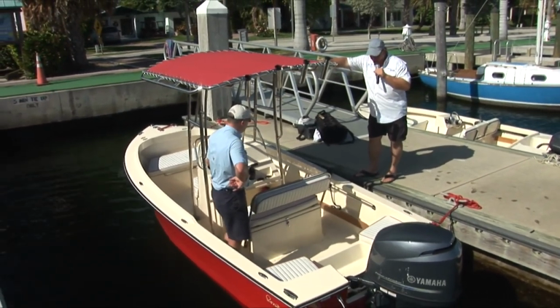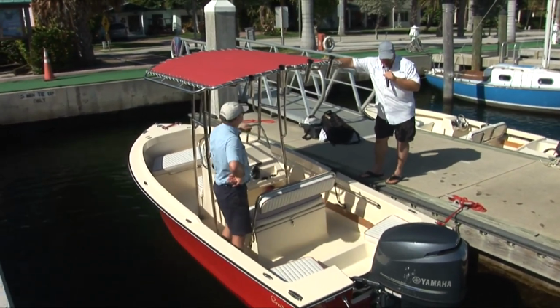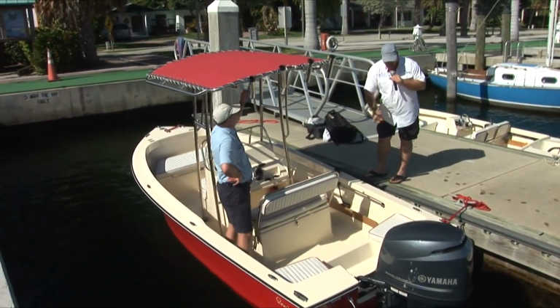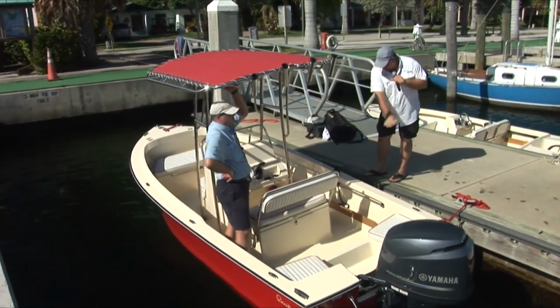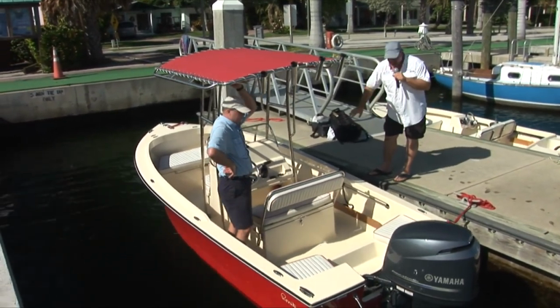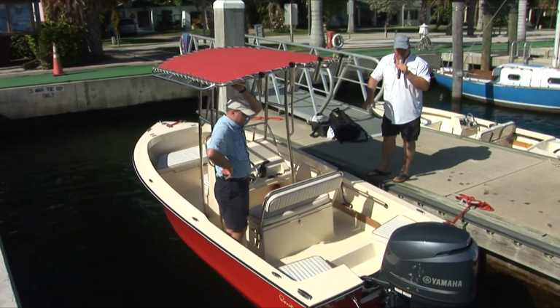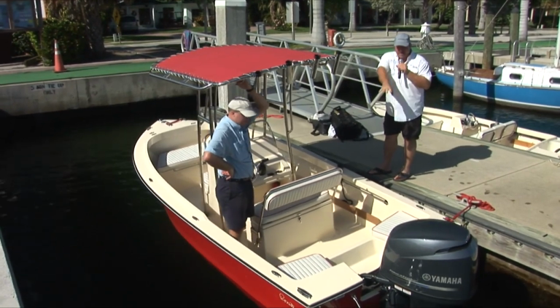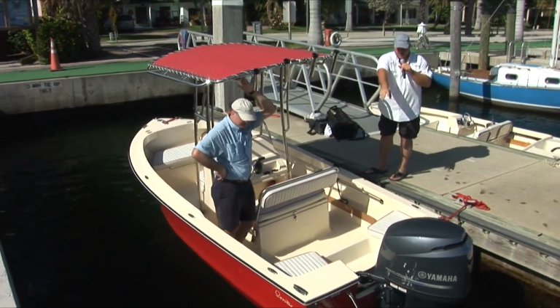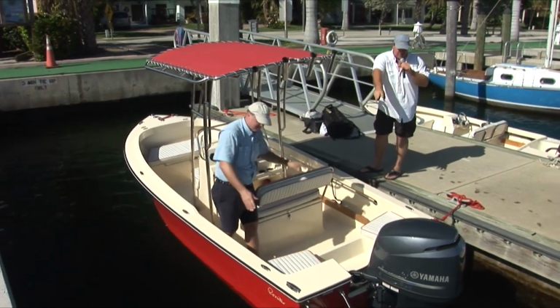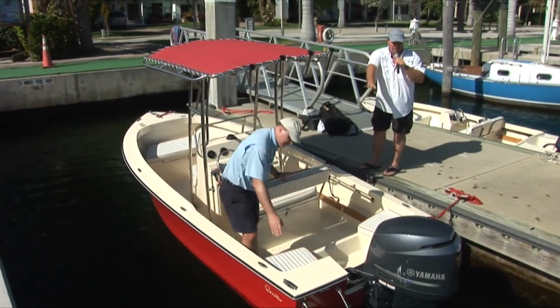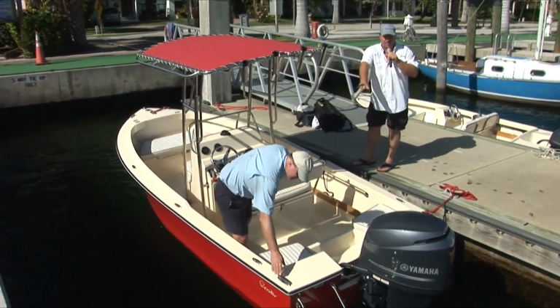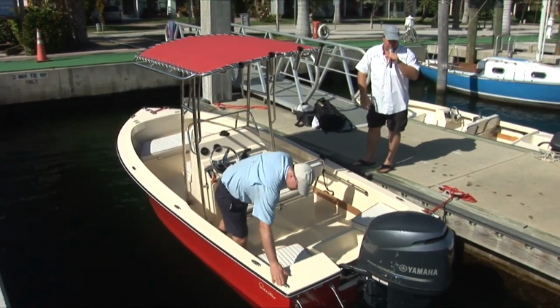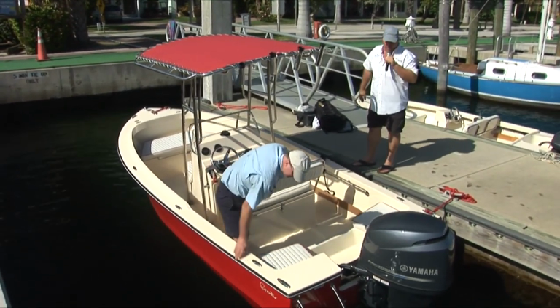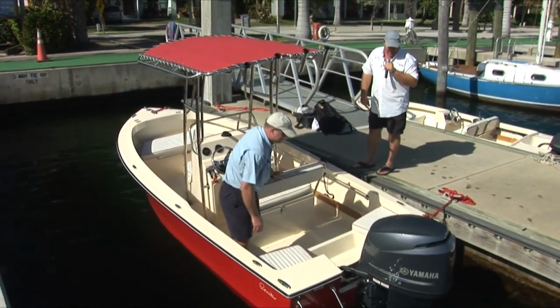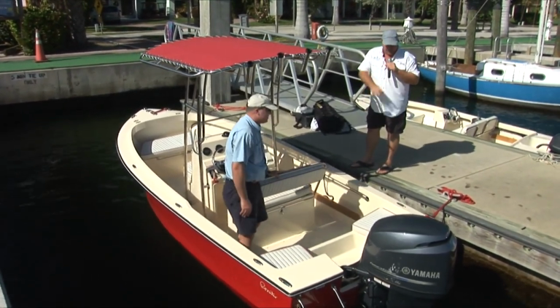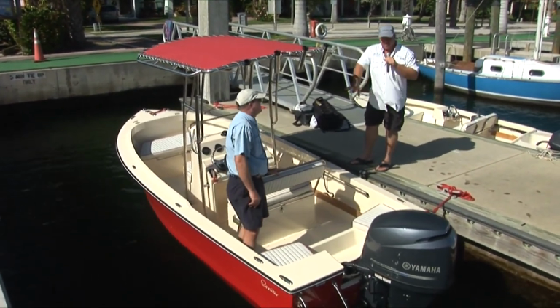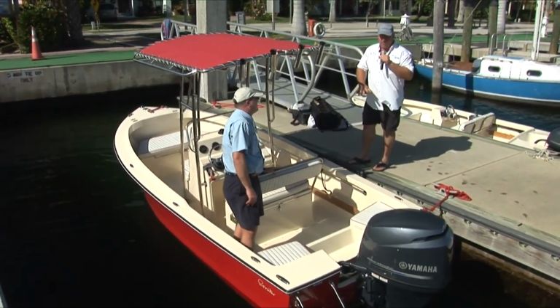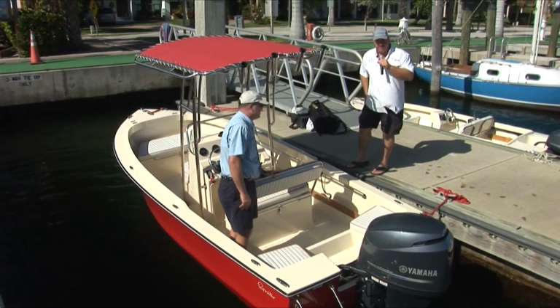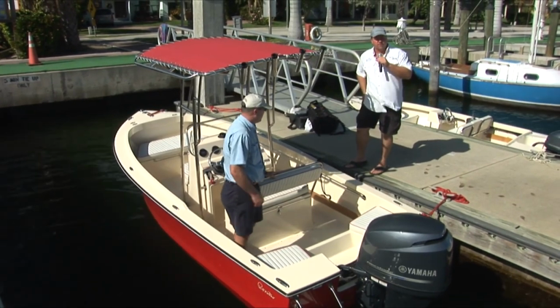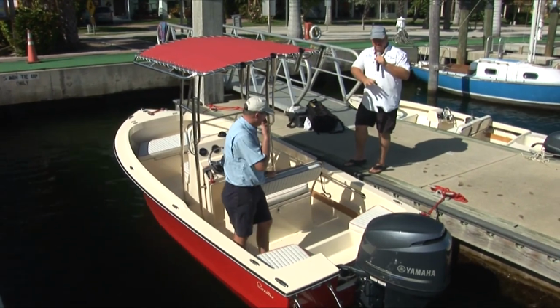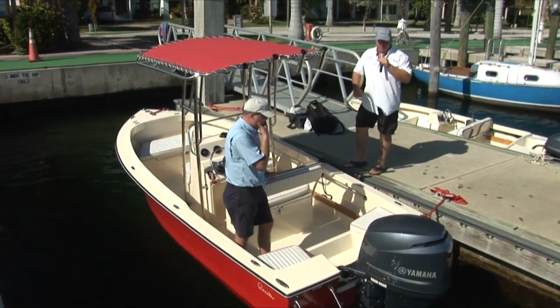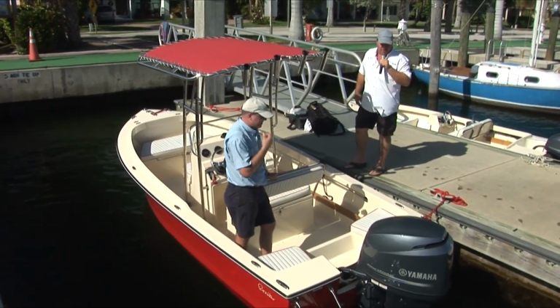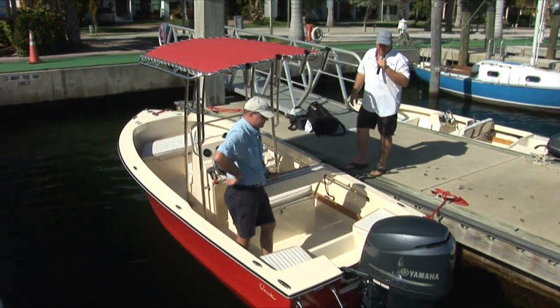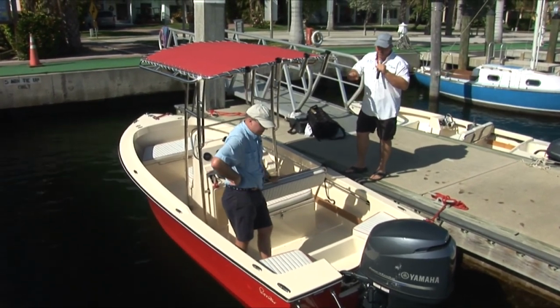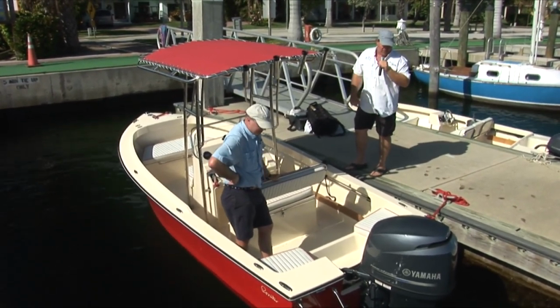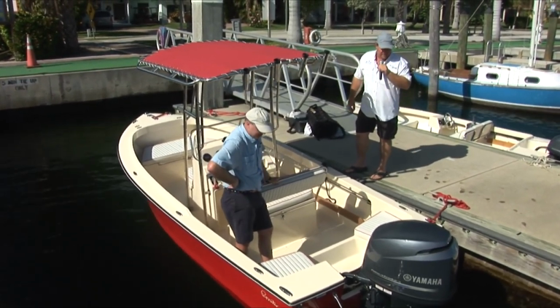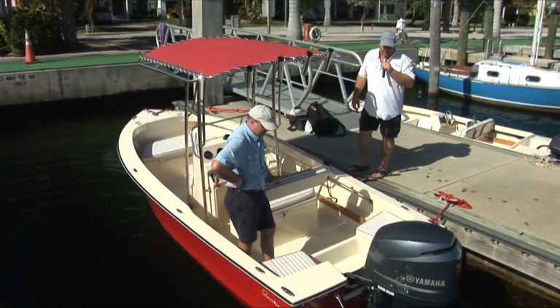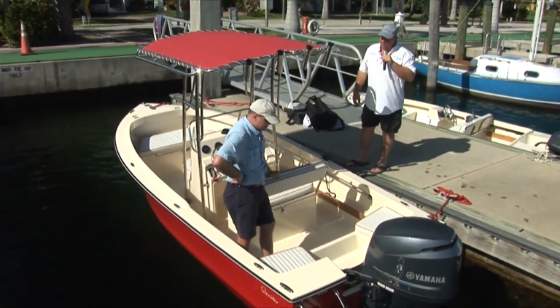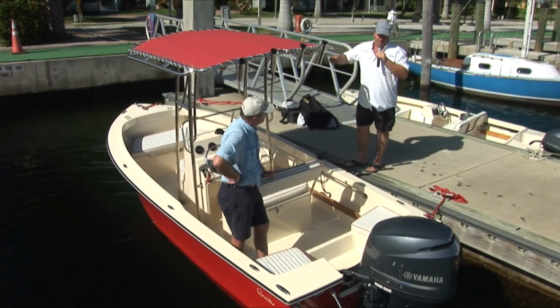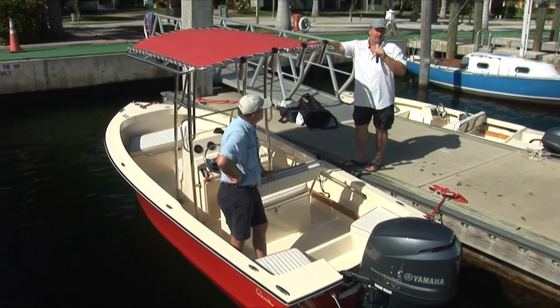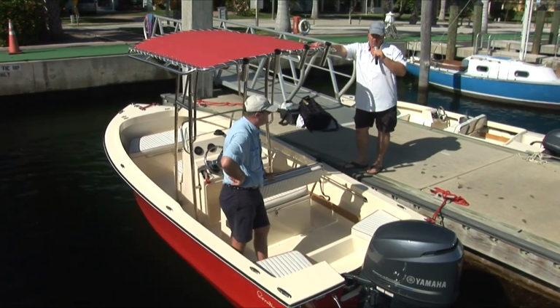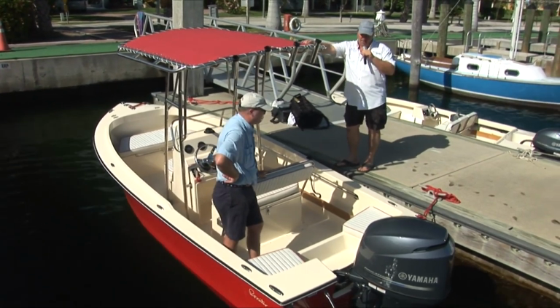All the cleats on the top deck are flush — you can see some are up and some are down. The nice part is you put them all down, and you're not hooking your clothes on them as you're sliding on and off the boat or leaning over. Just a very, very nice boat — well thought out.